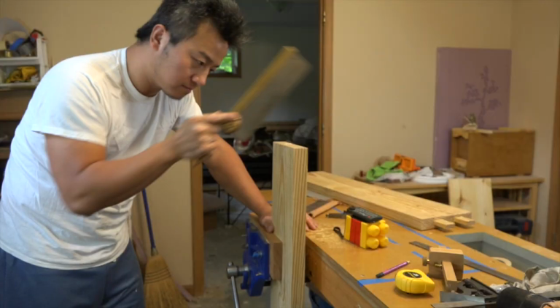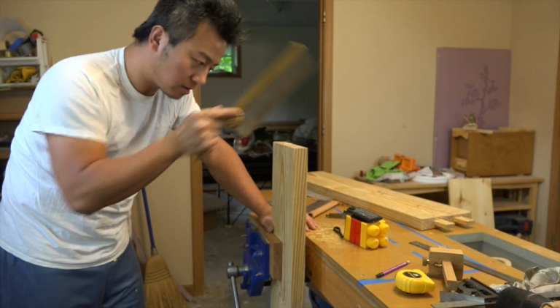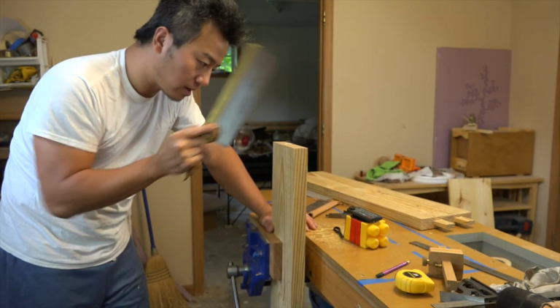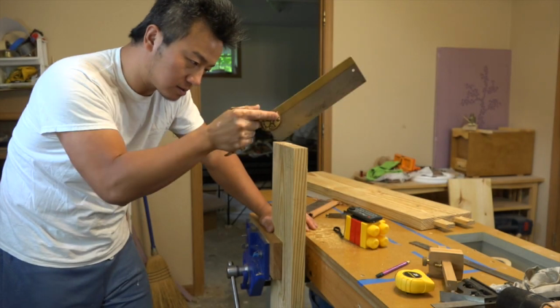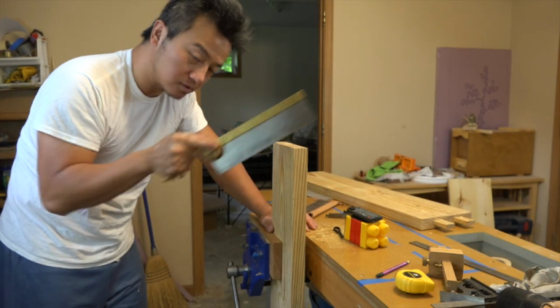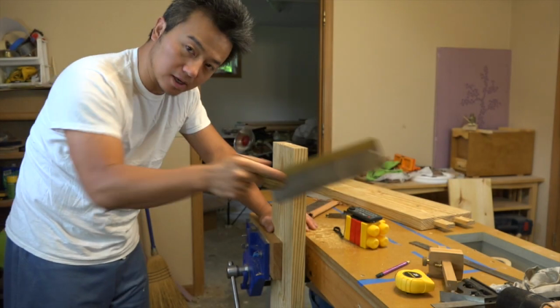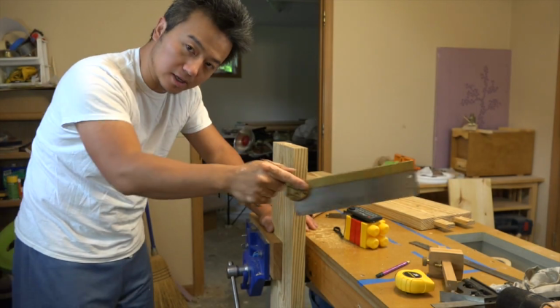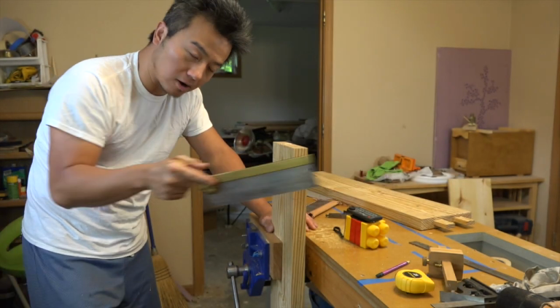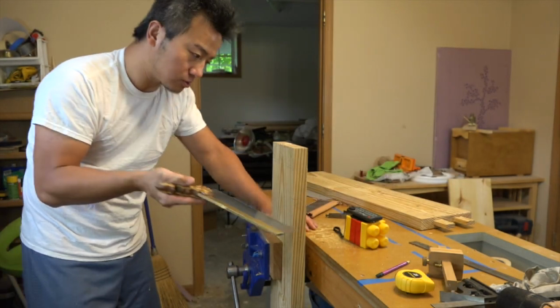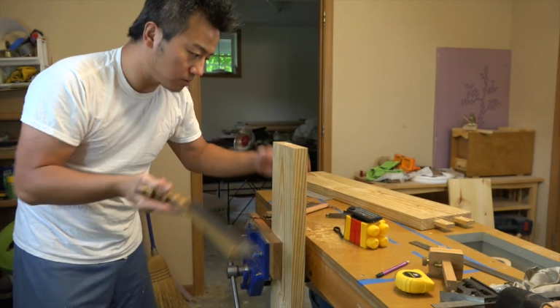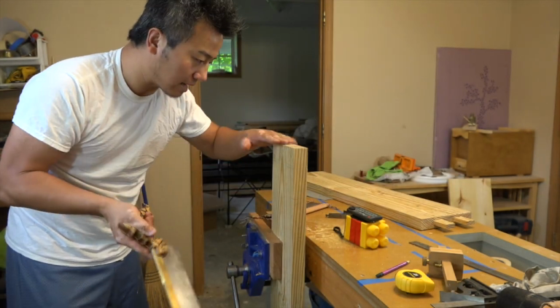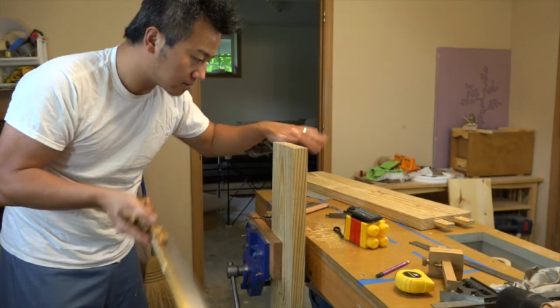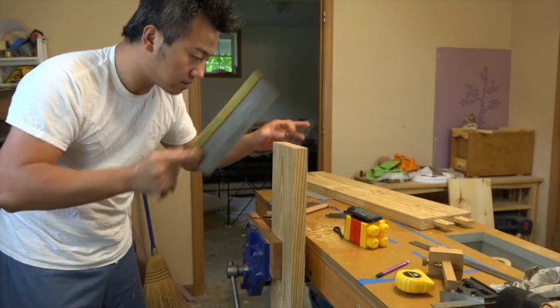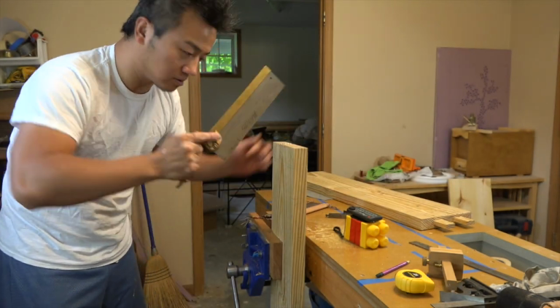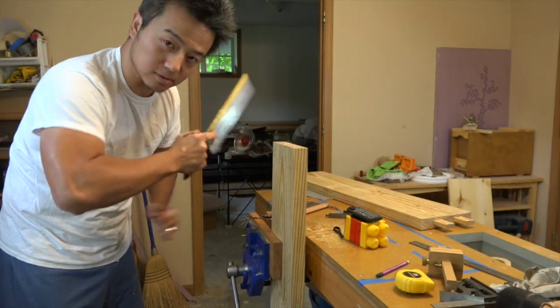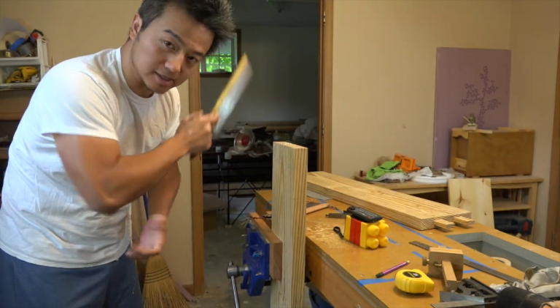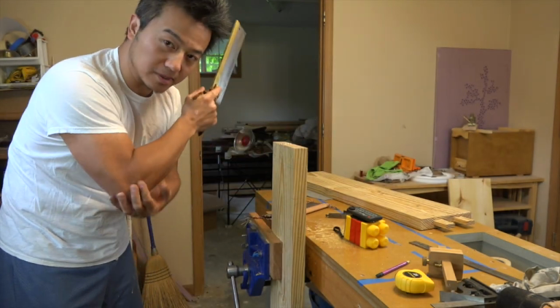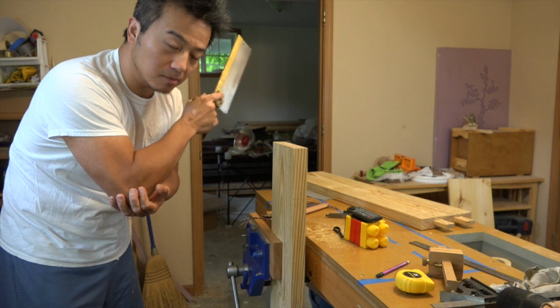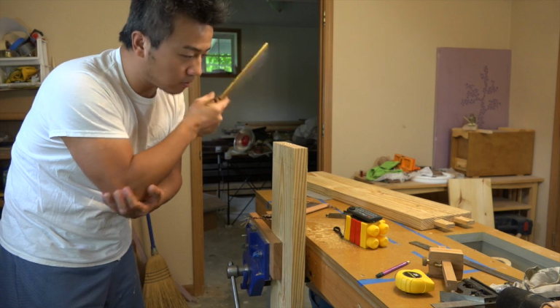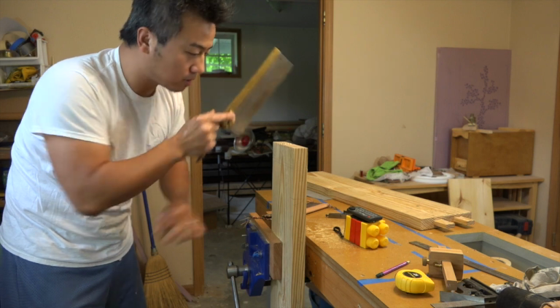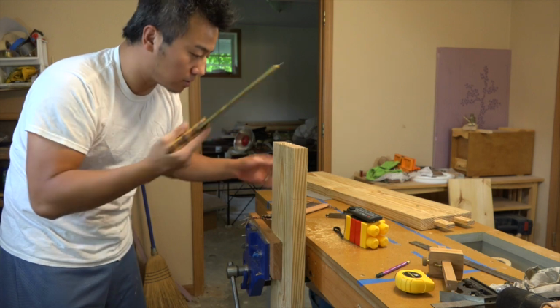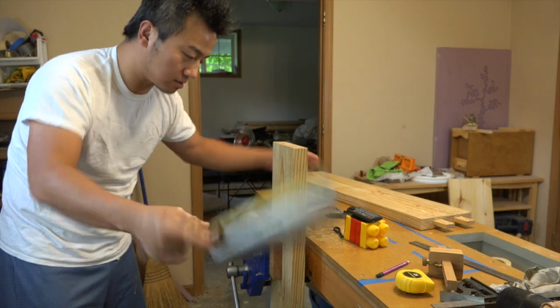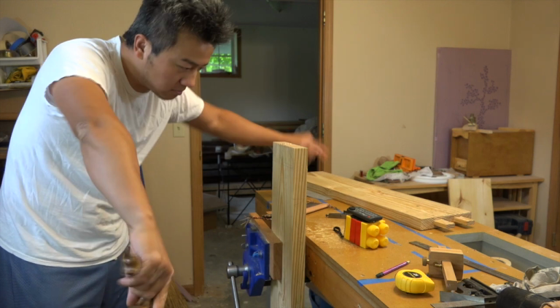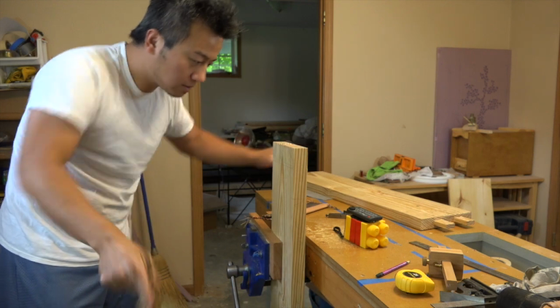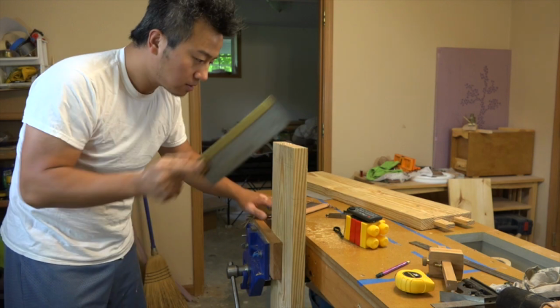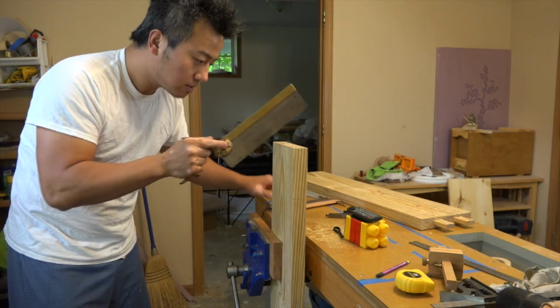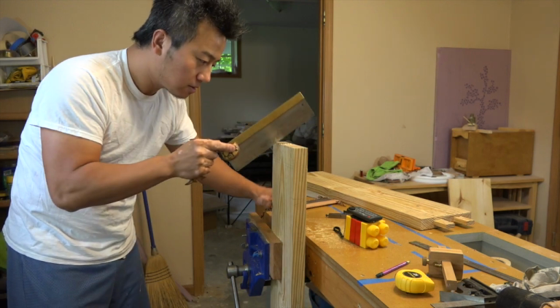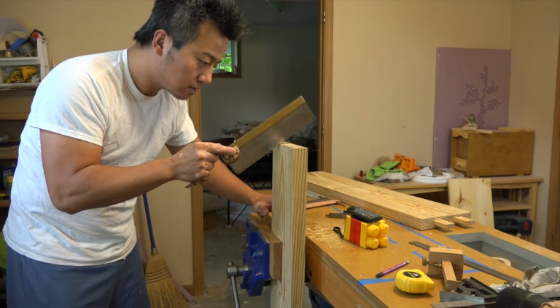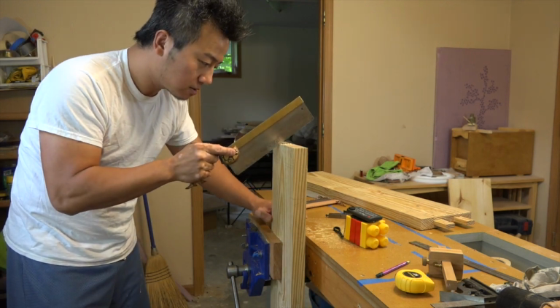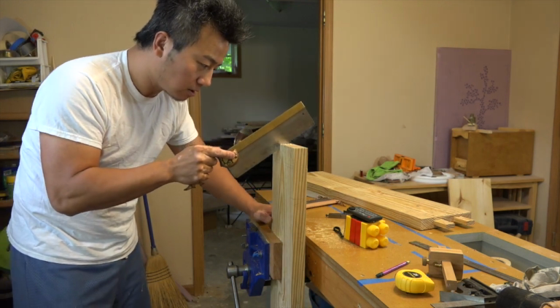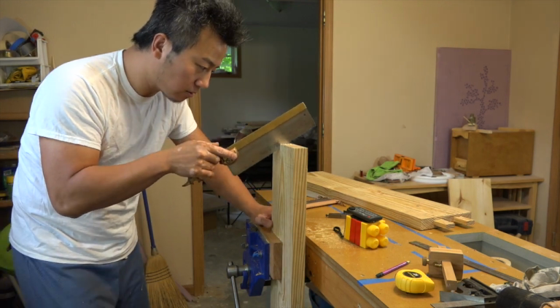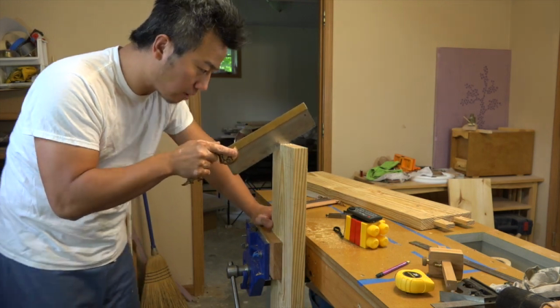Let the weight of the saw do the cutting. Your arms should be relaxed — don't tense up the elbow or arms or anything. Just go with the flow.